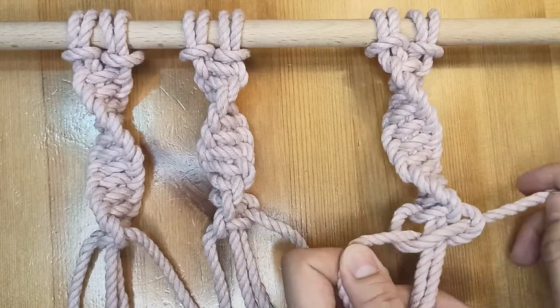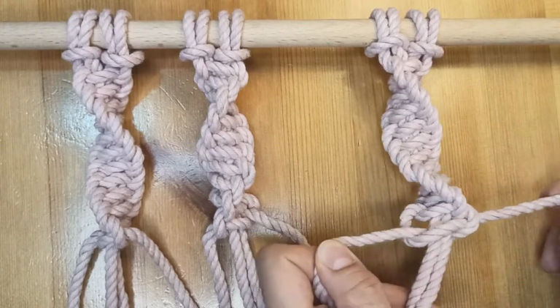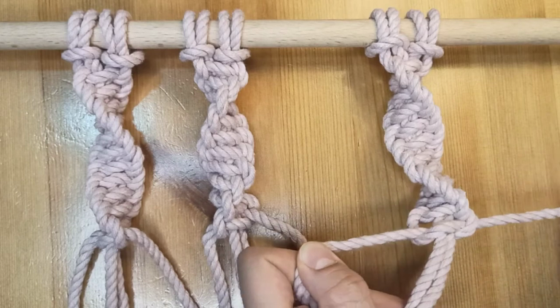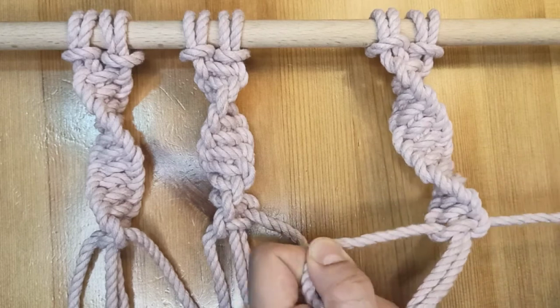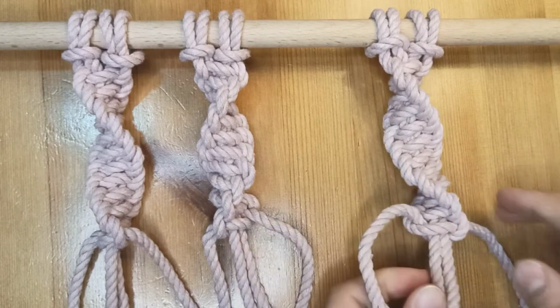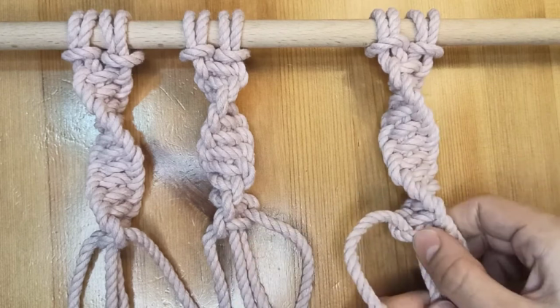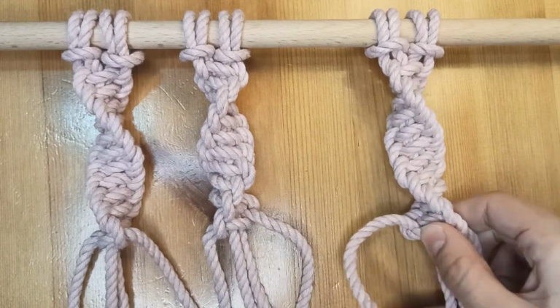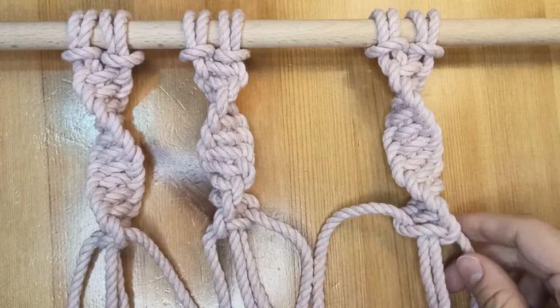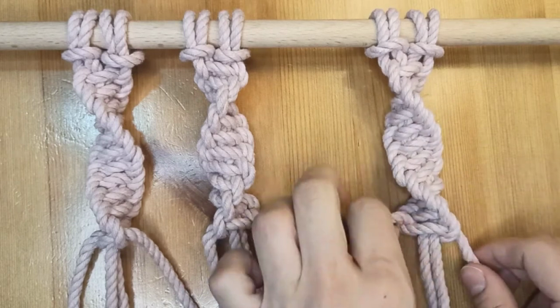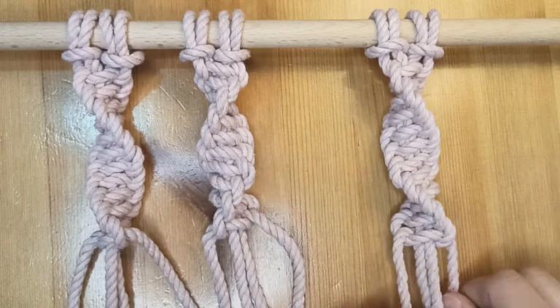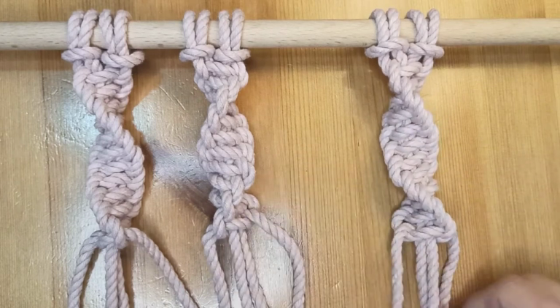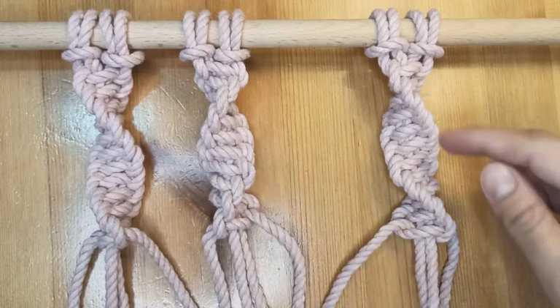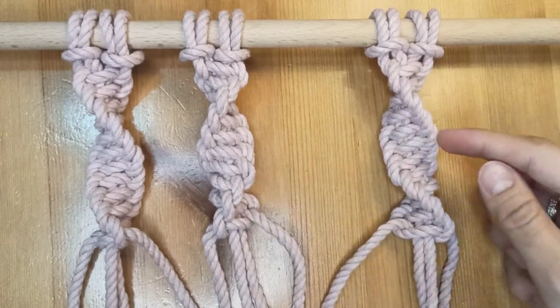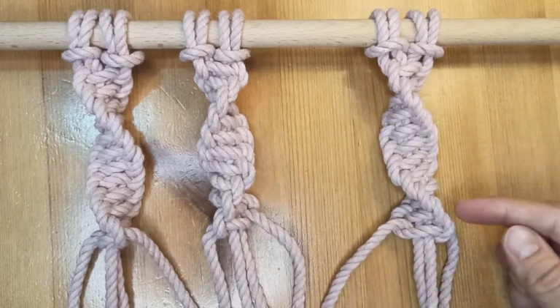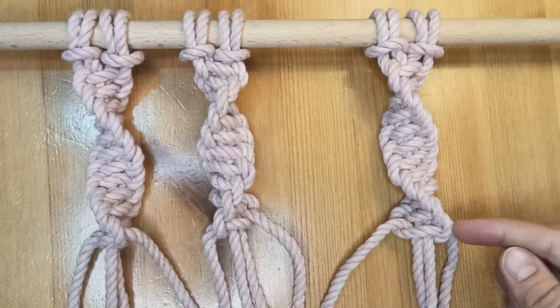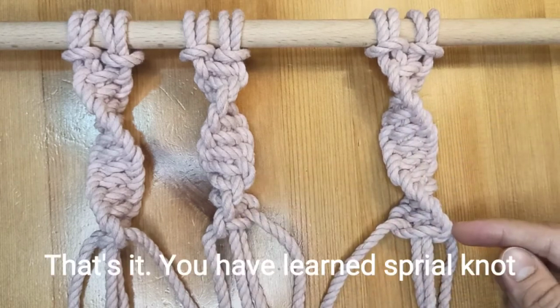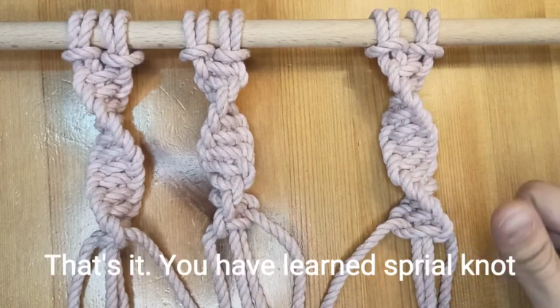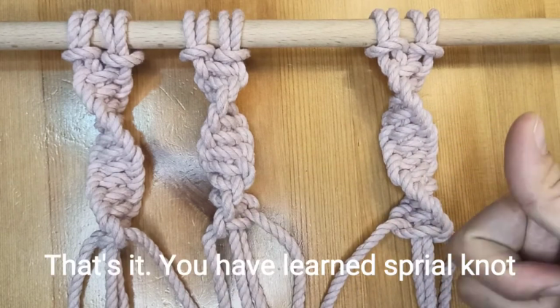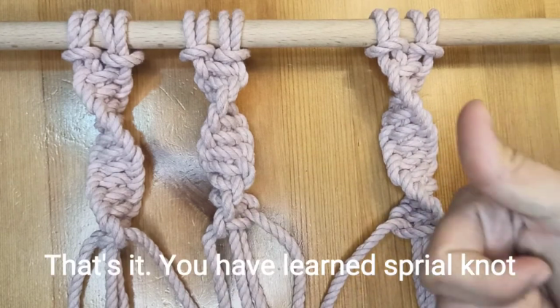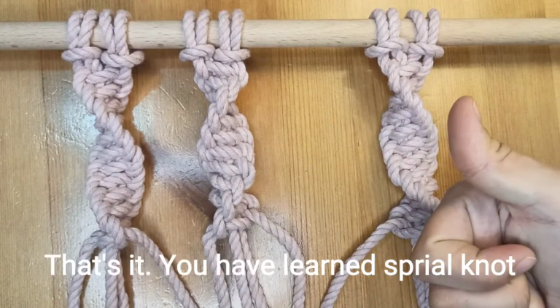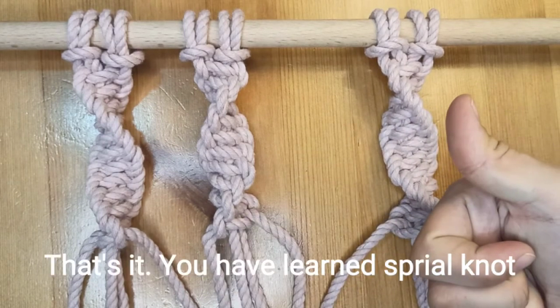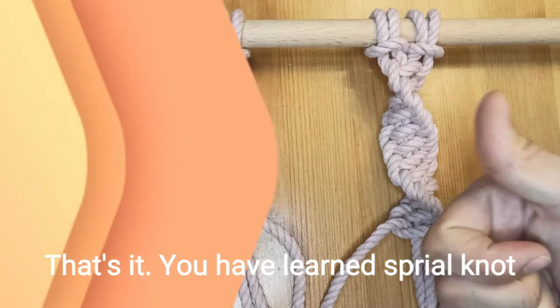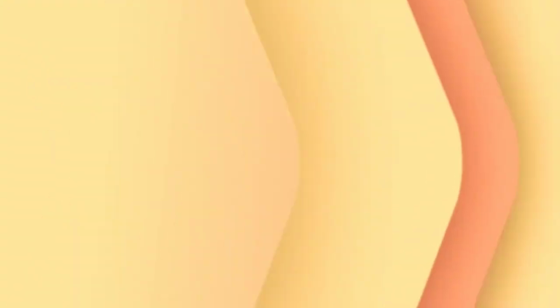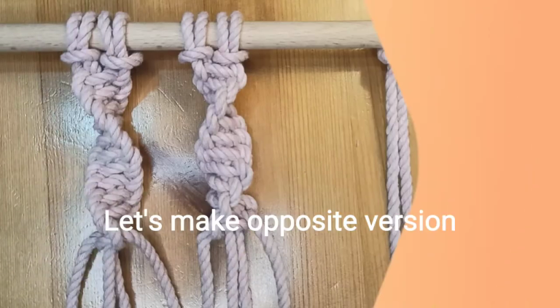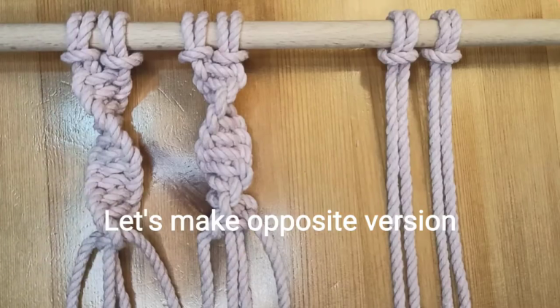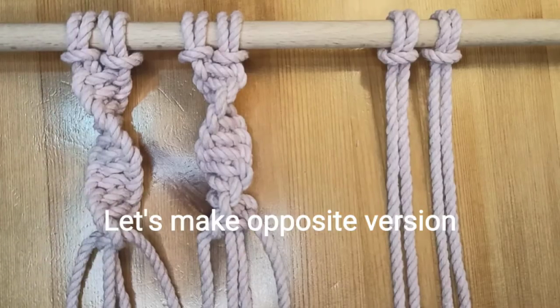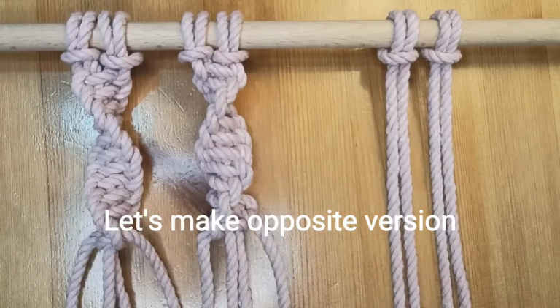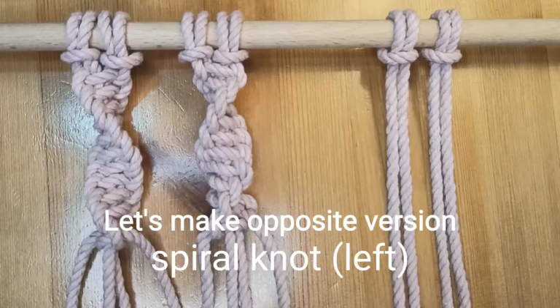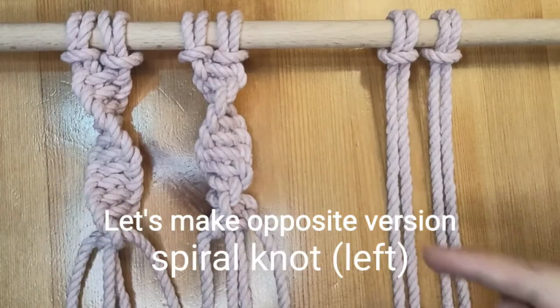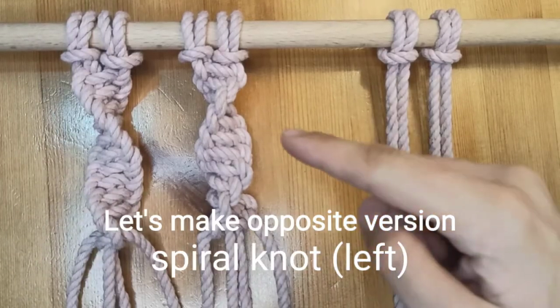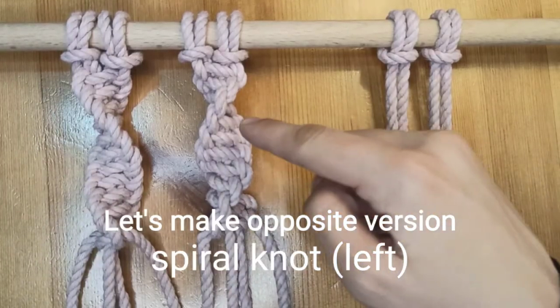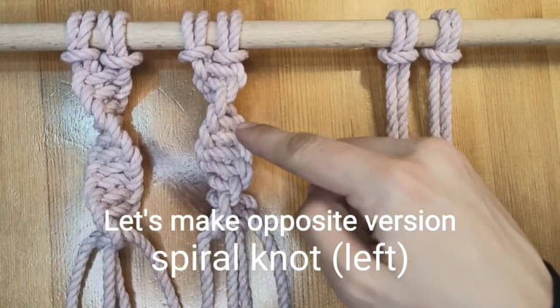That's it, you have learned spiral knot. Let's make opposite version.